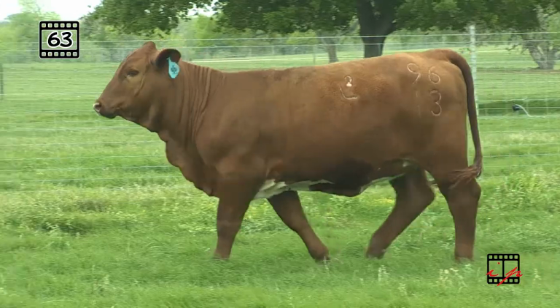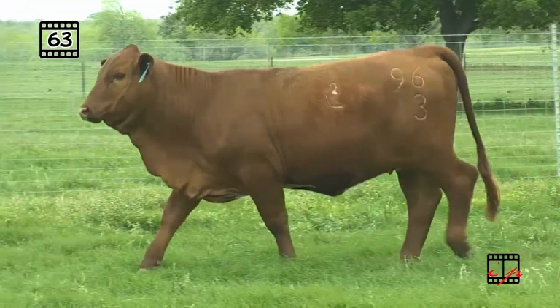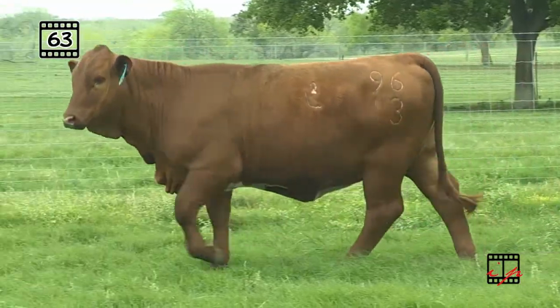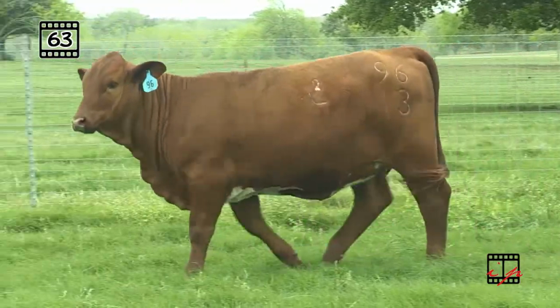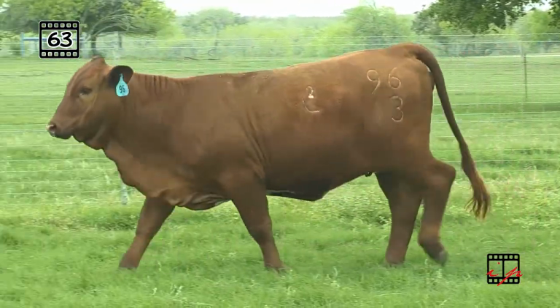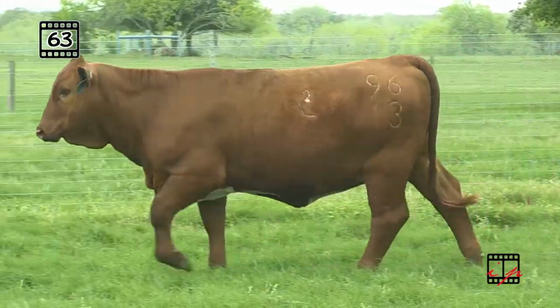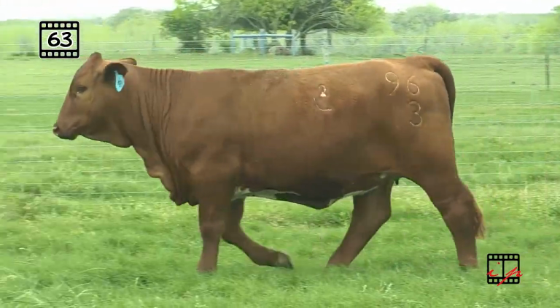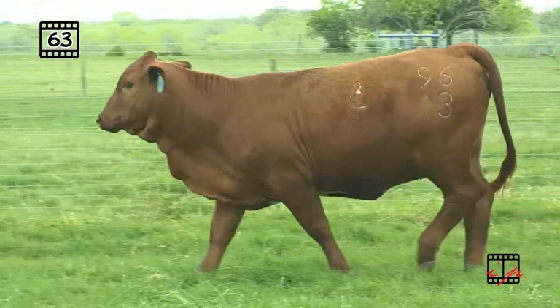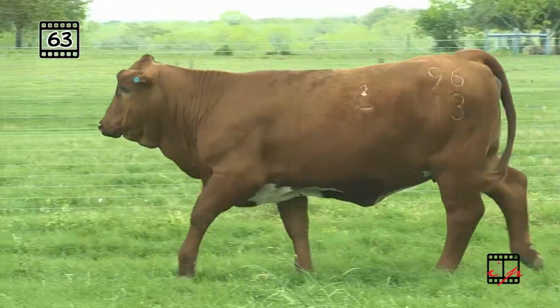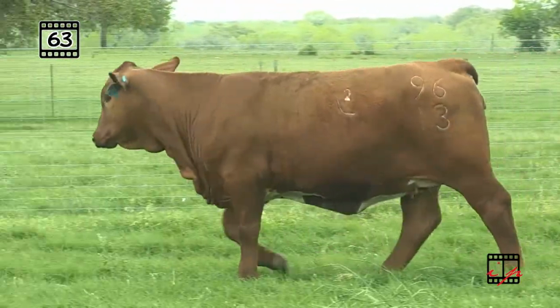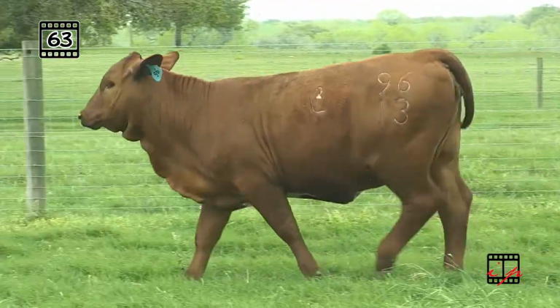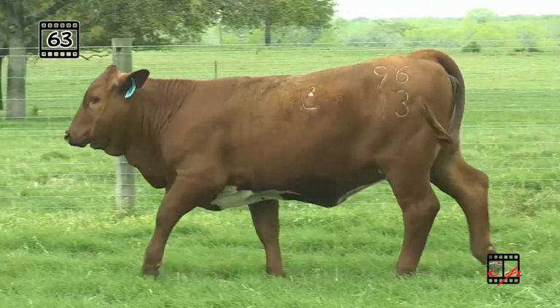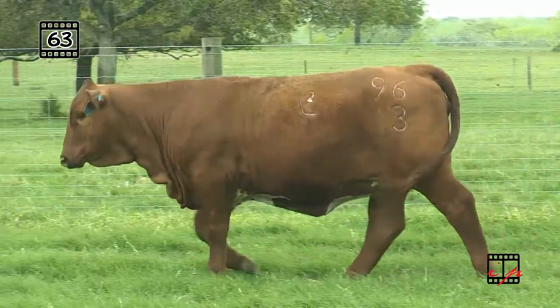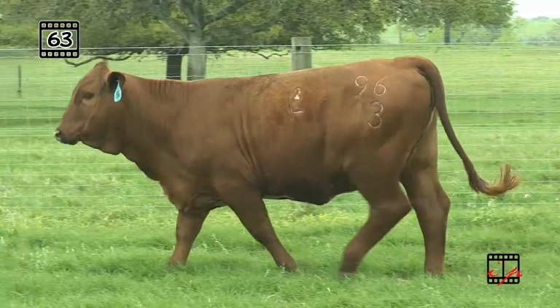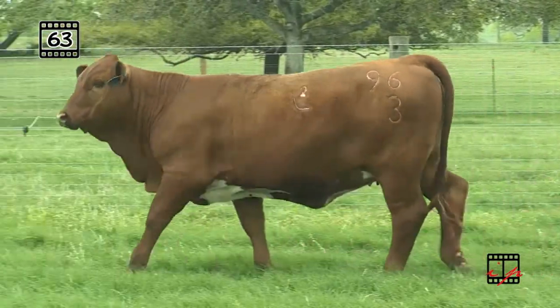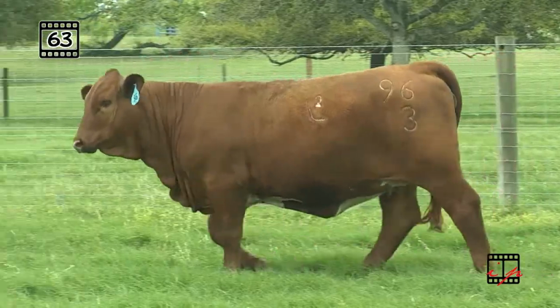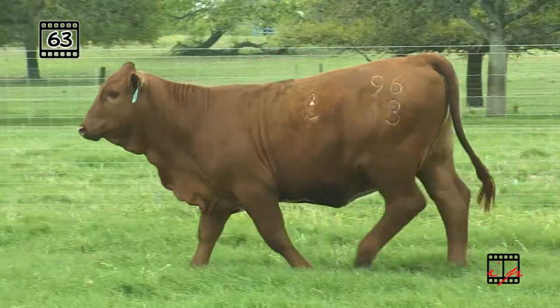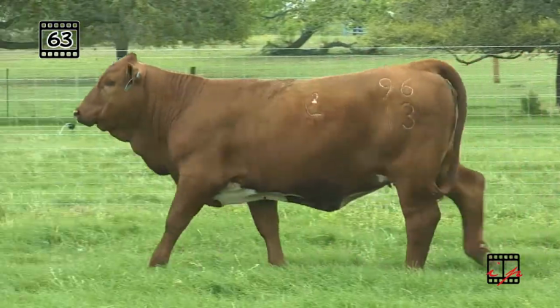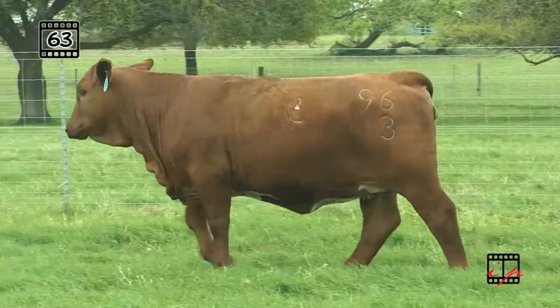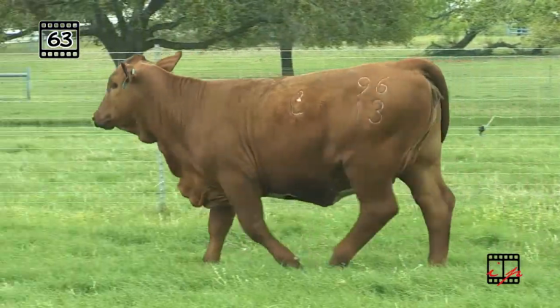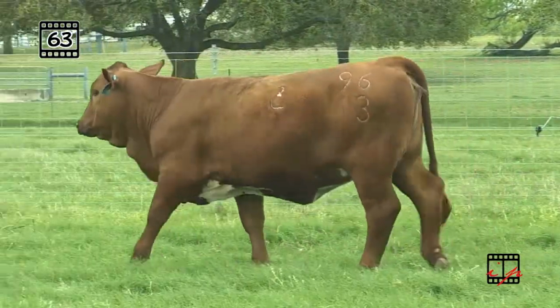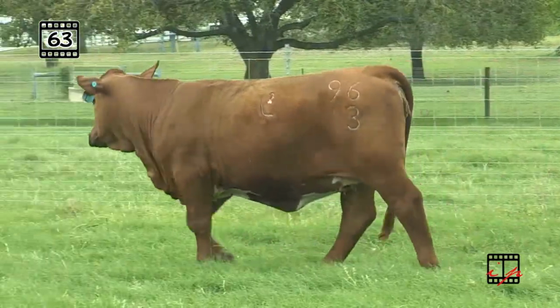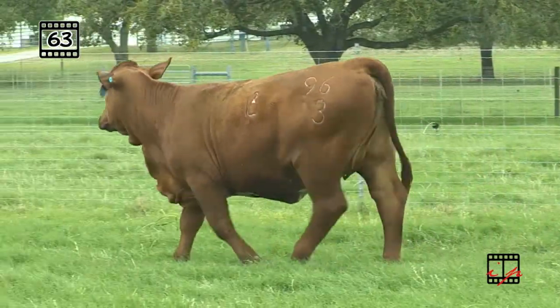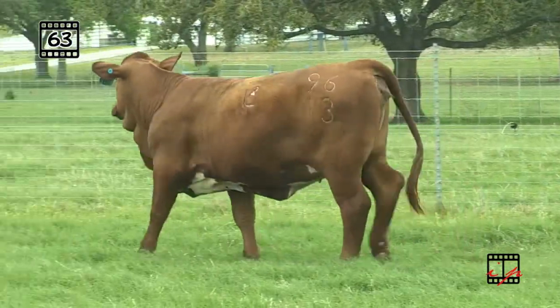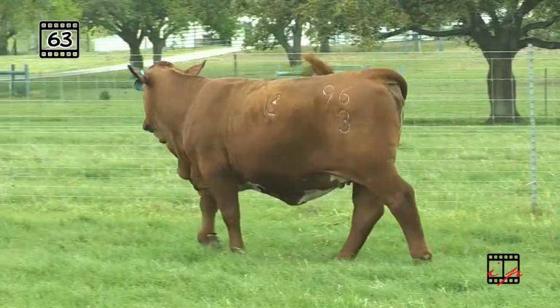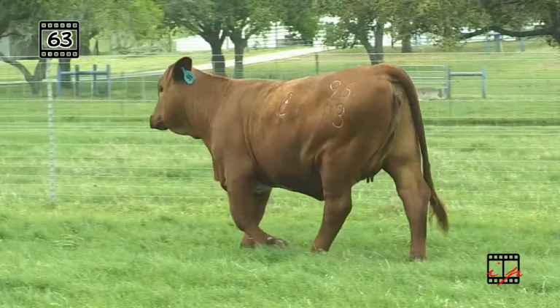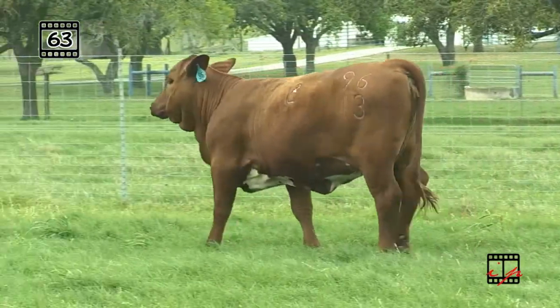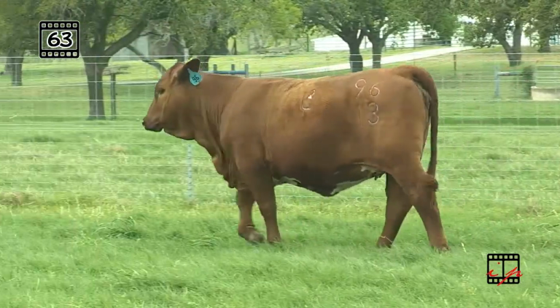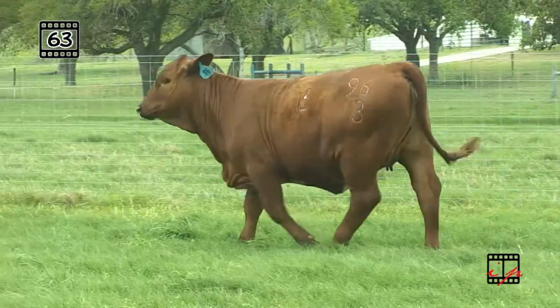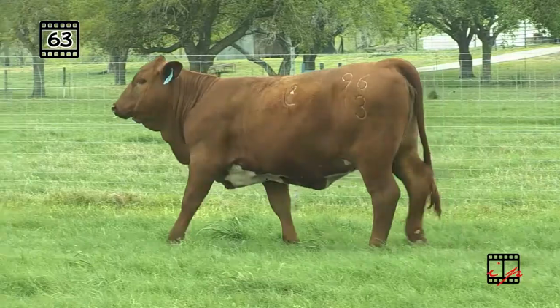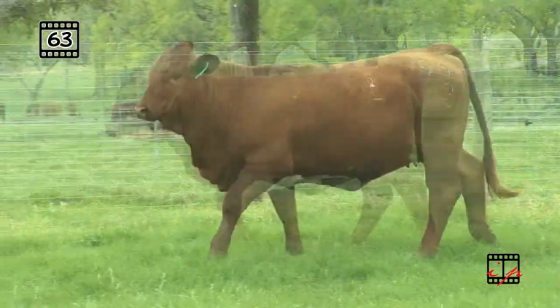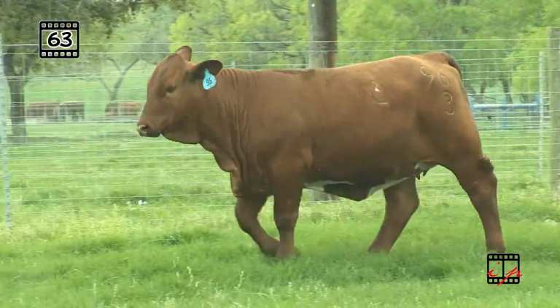Lot 63, another stout sugar britches. Look at the length of this female — just 14 months young. Tremendous length of body and meat and thickness from end to end. Again, that excellent underlined signature L2.